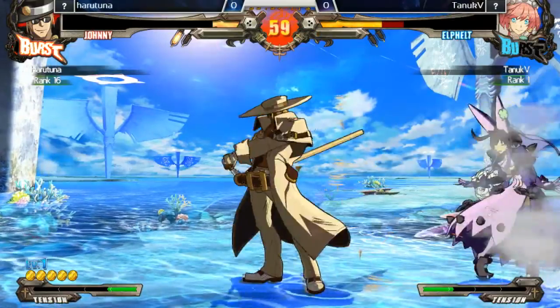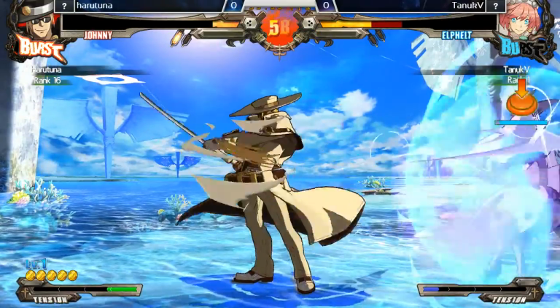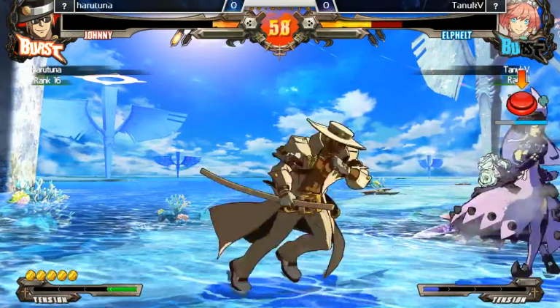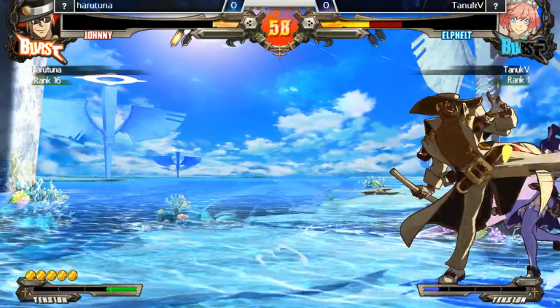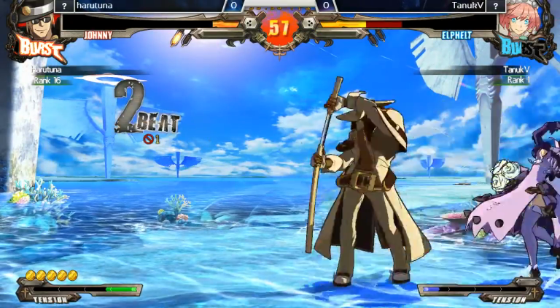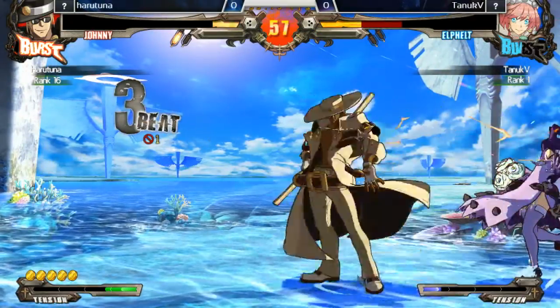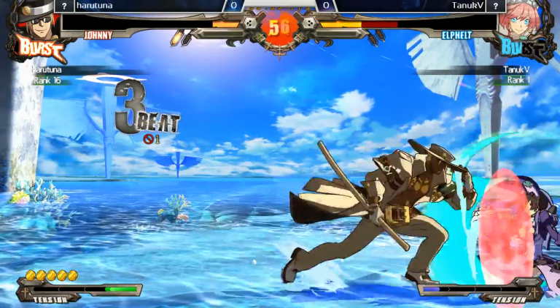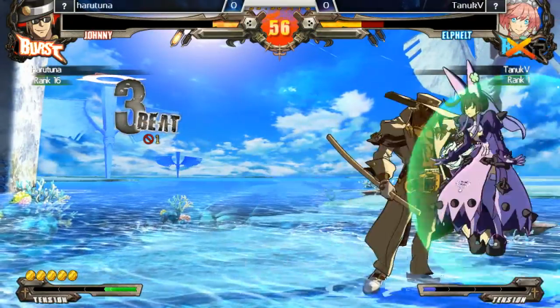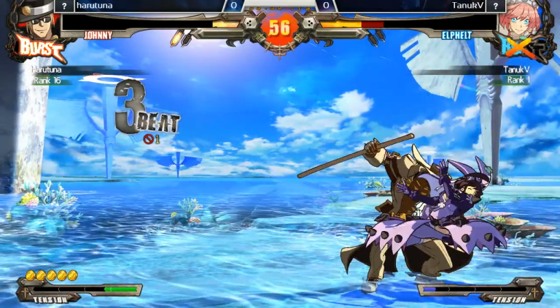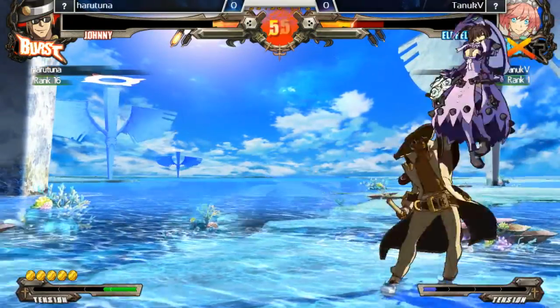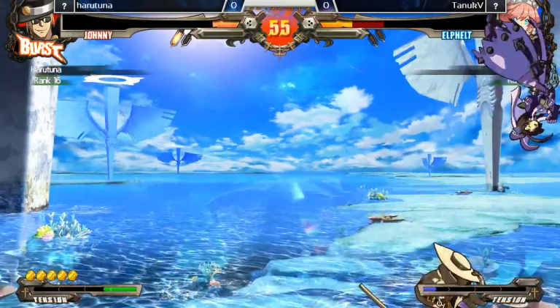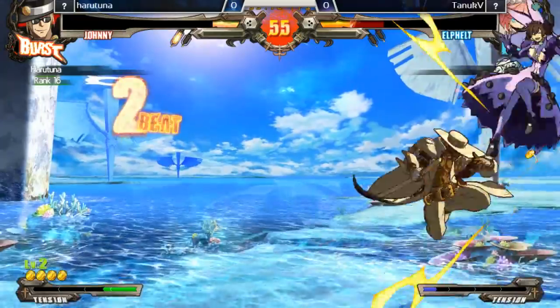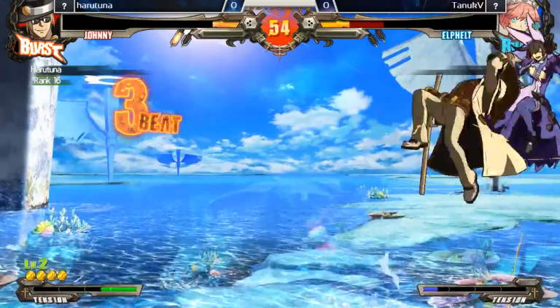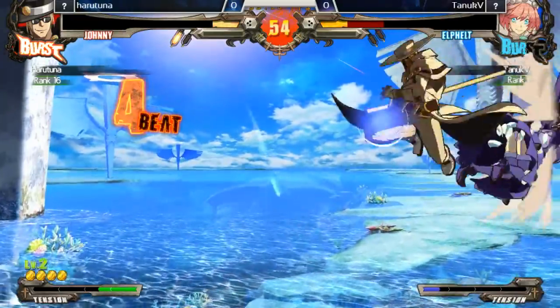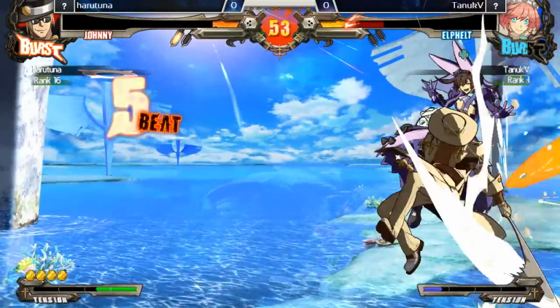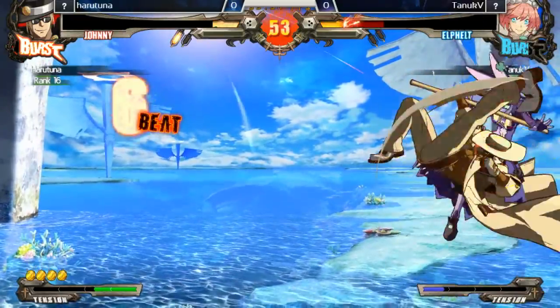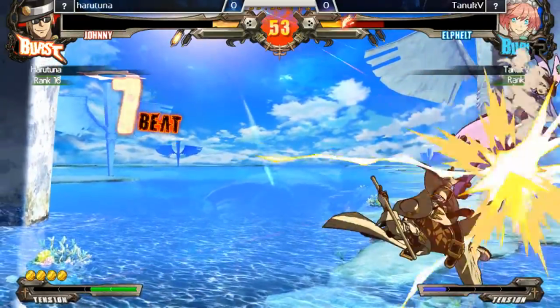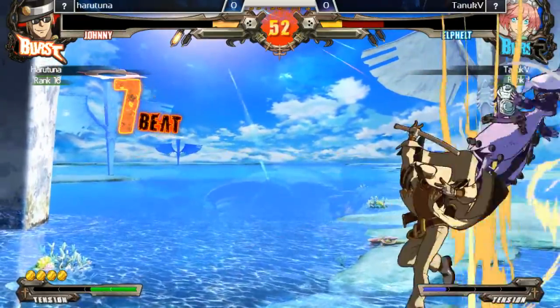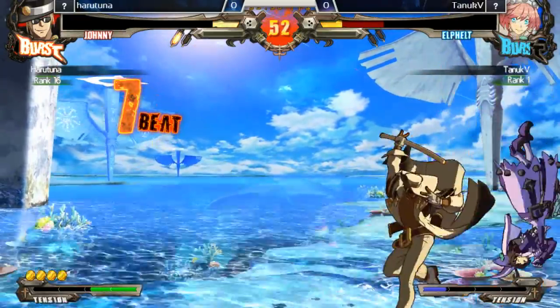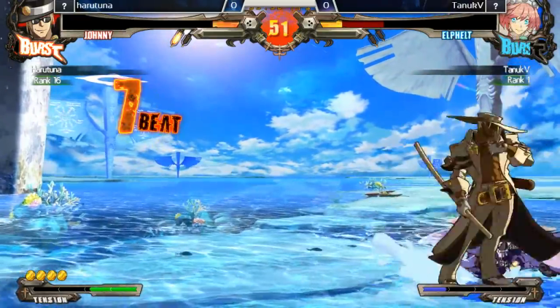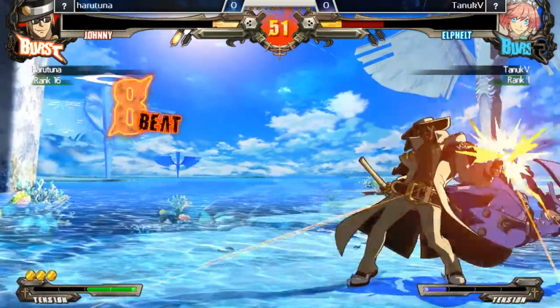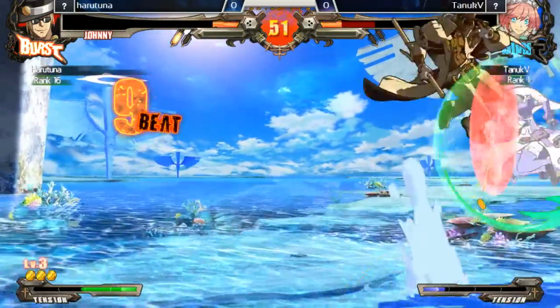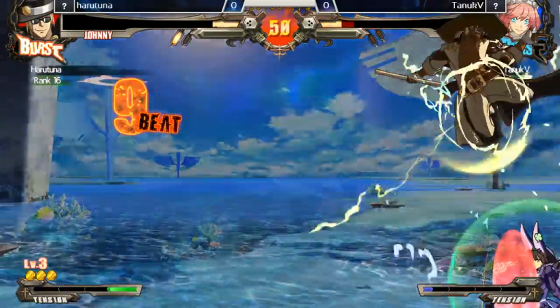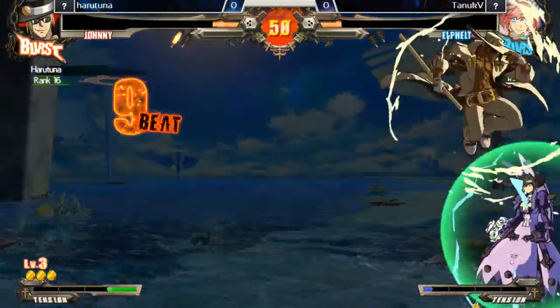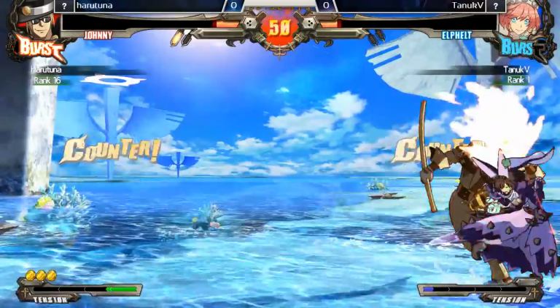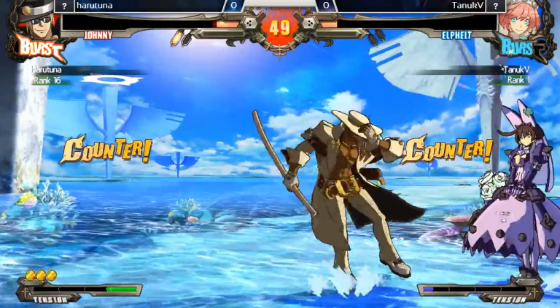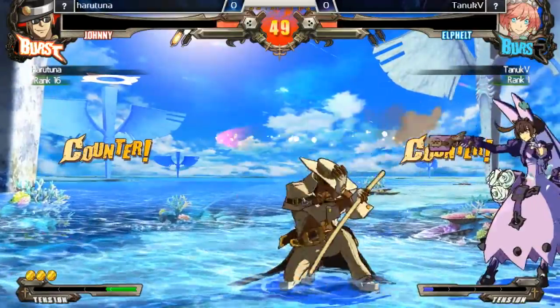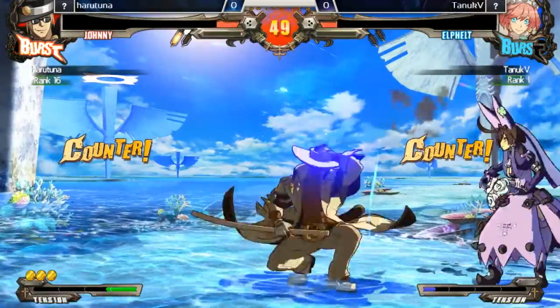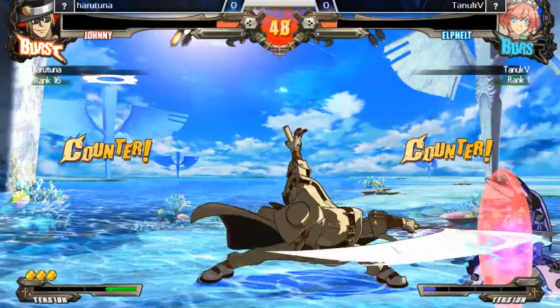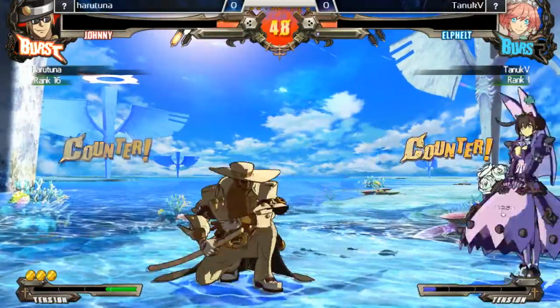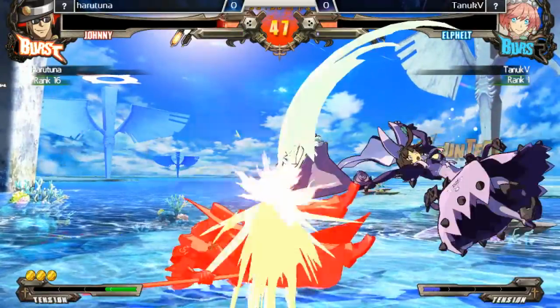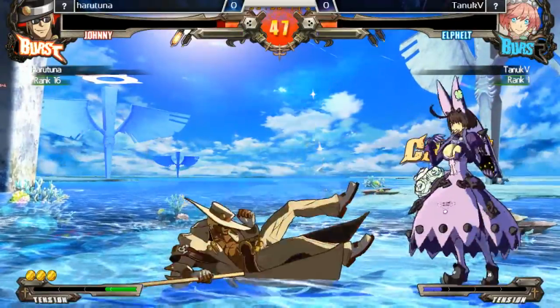Easy unblockable right here. There we go — throw, into a throw. This is gonna be level 2 in the corner. Nice combo. Level 3 — this is gonna be way scary. No more level 3 anymore, I guess.